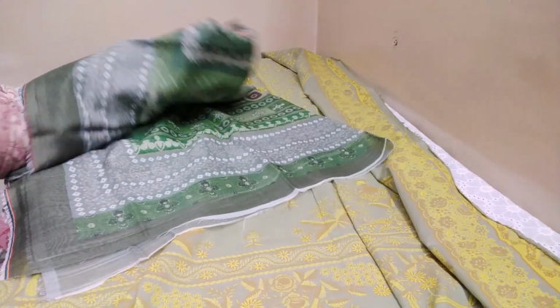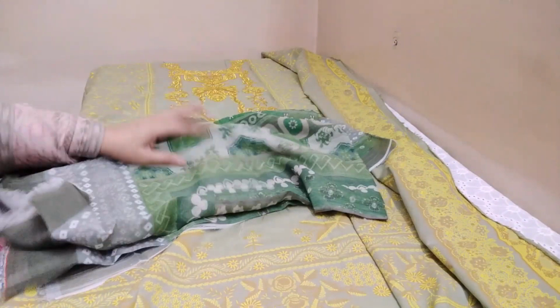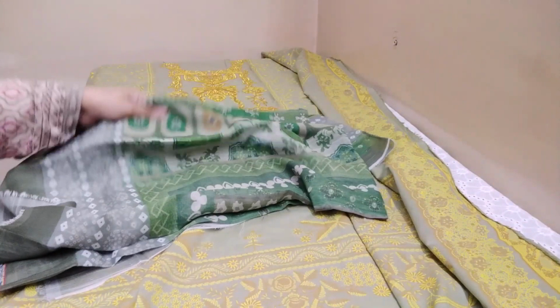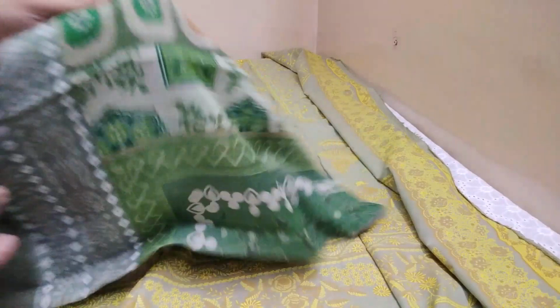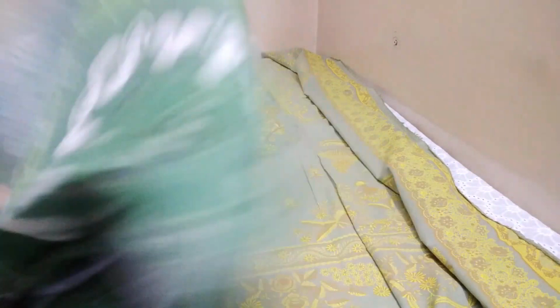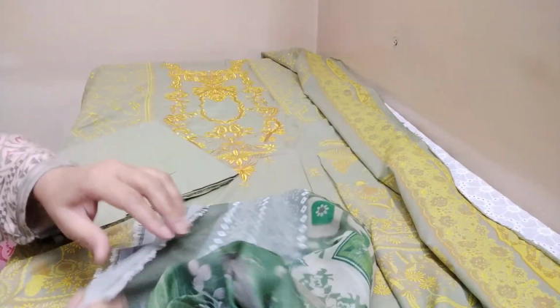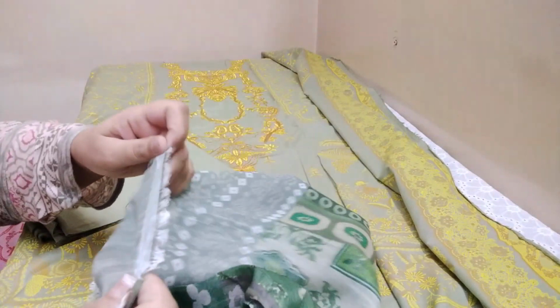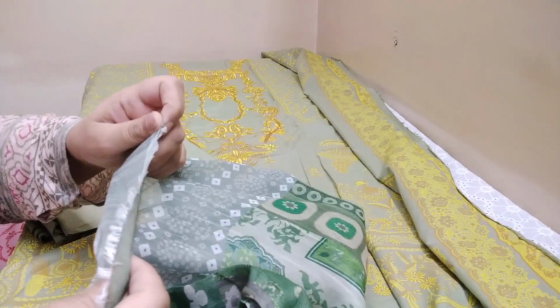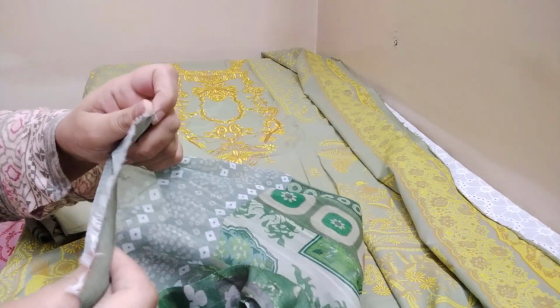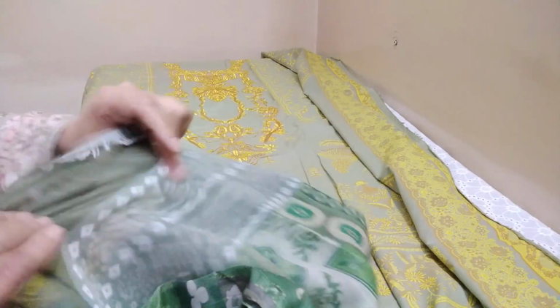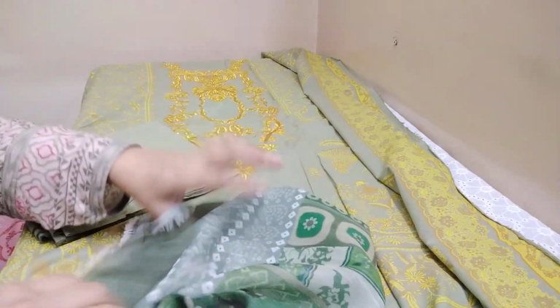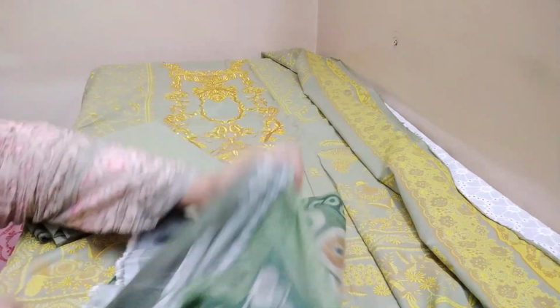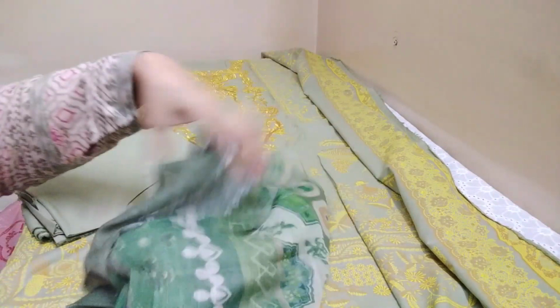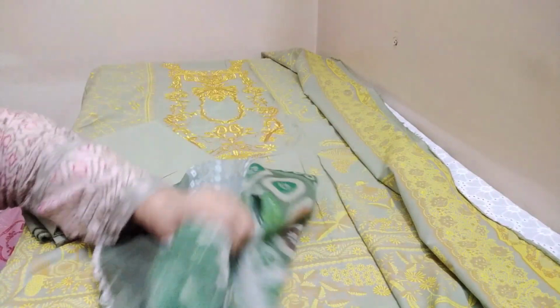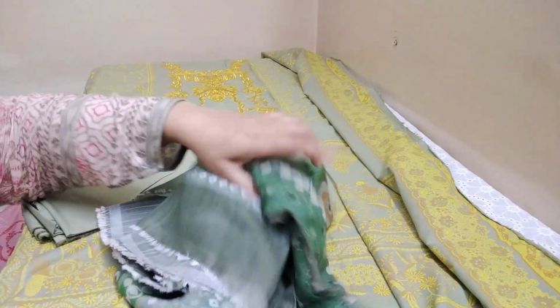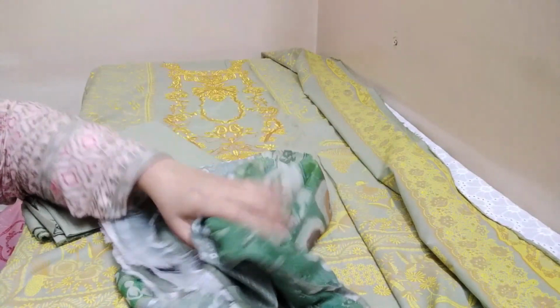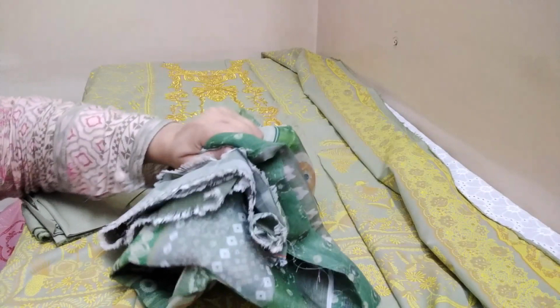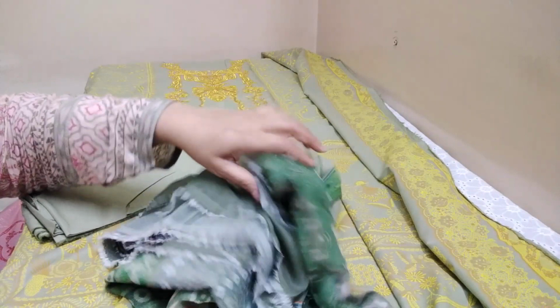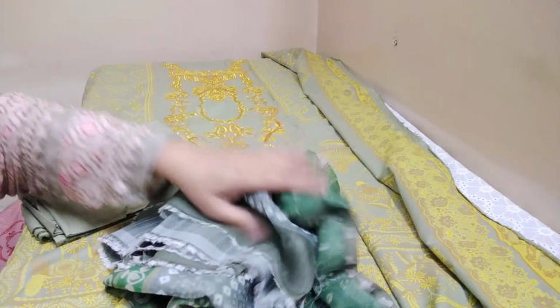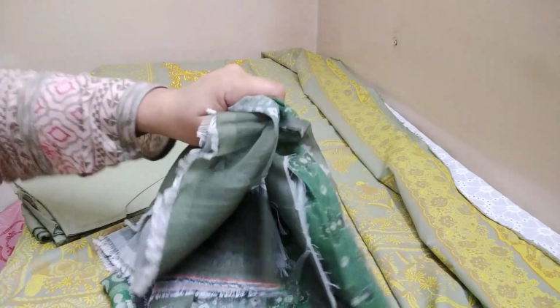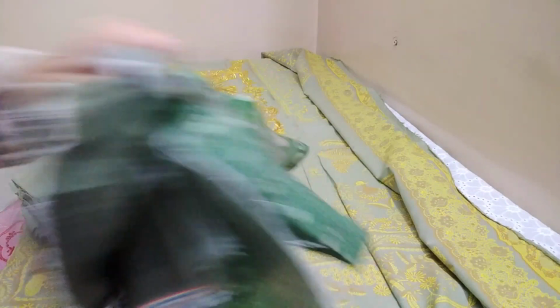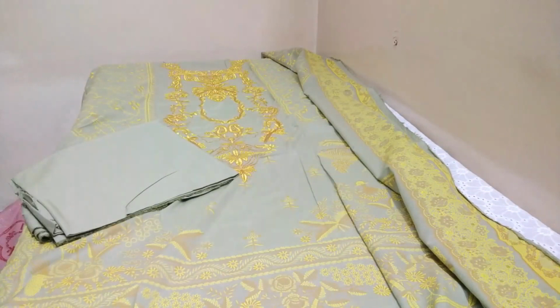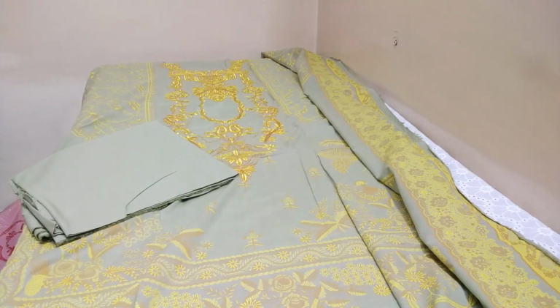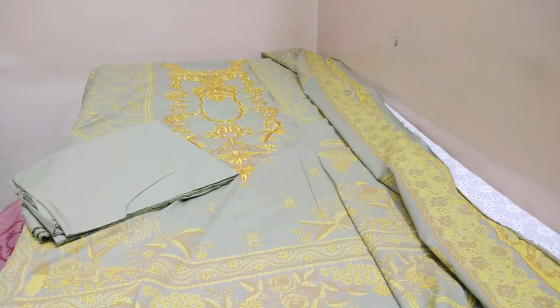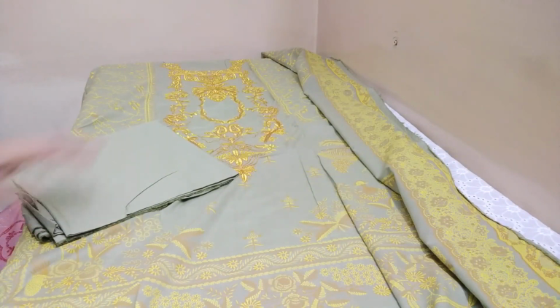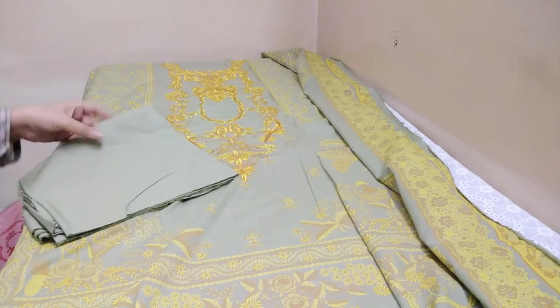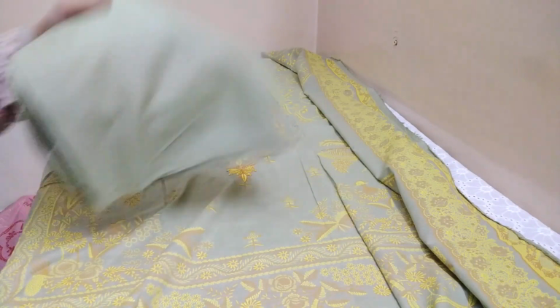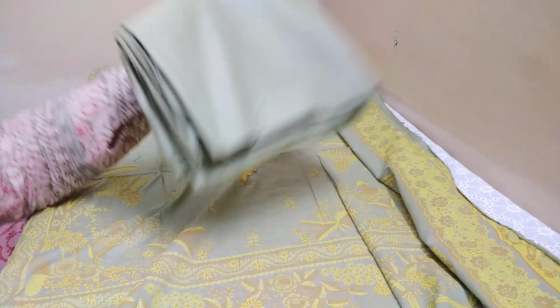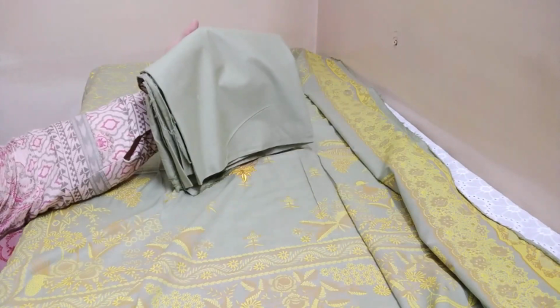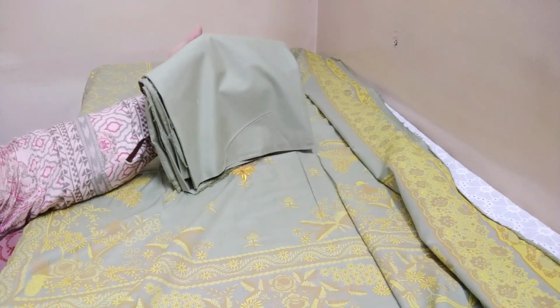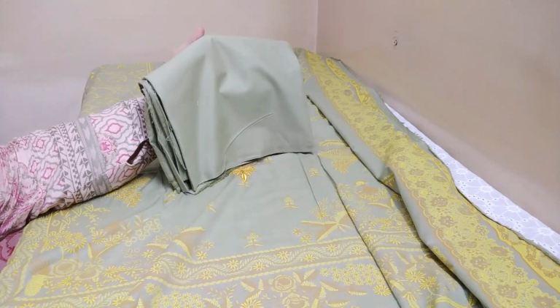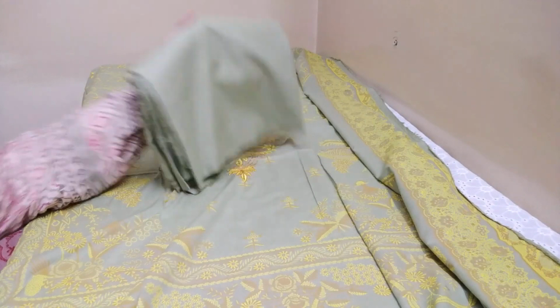This is the fabric — it's very soft, there is no stiffness at all. This is the trouser piece.